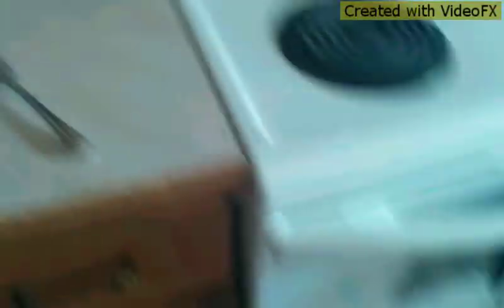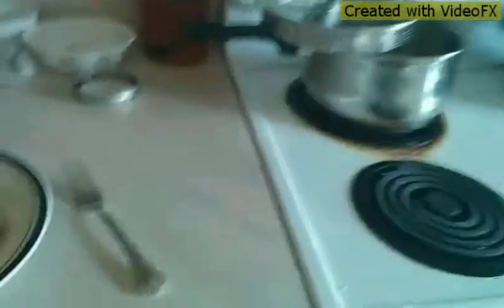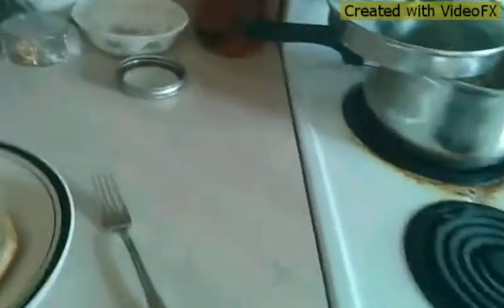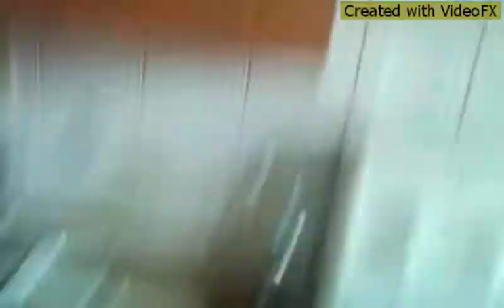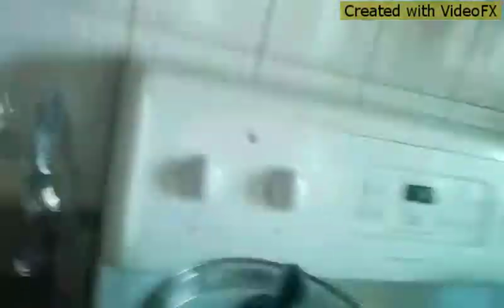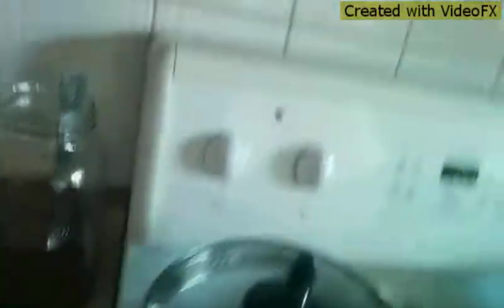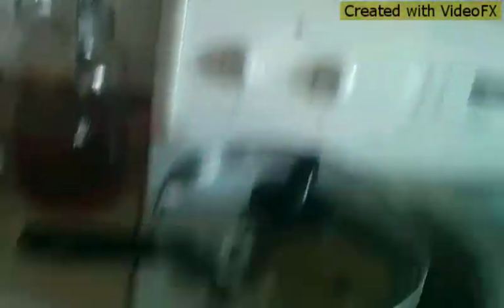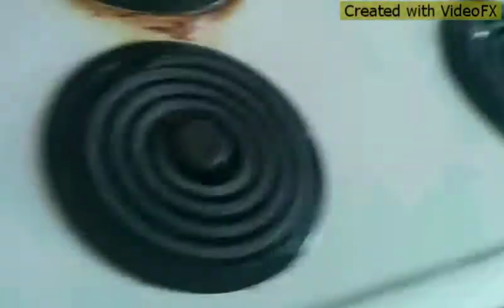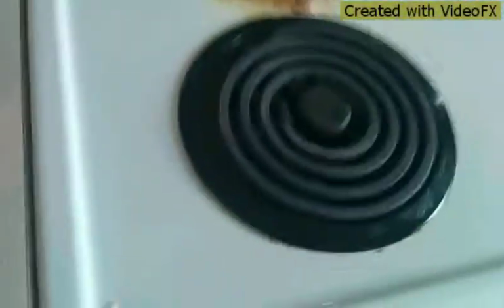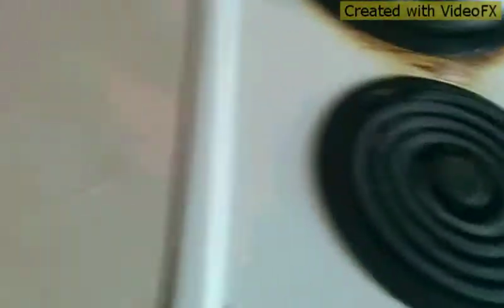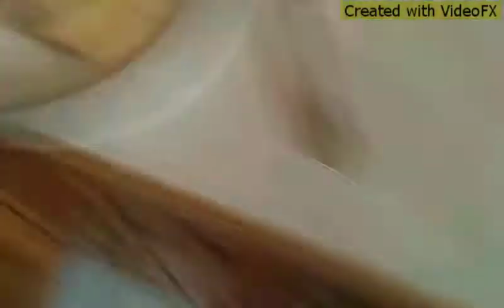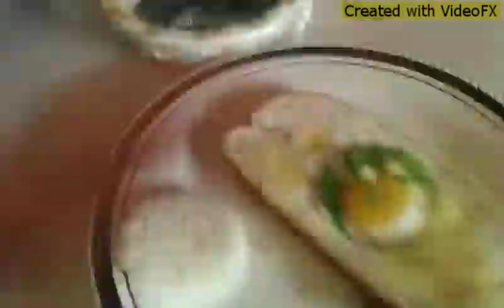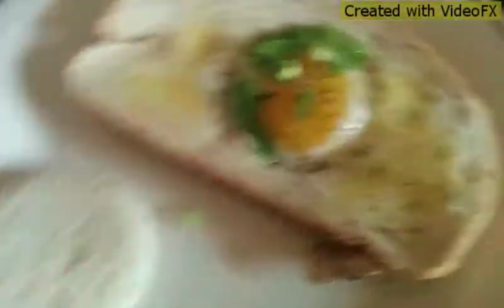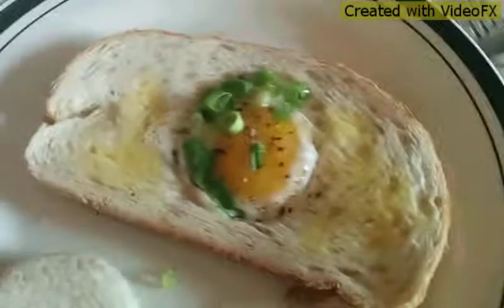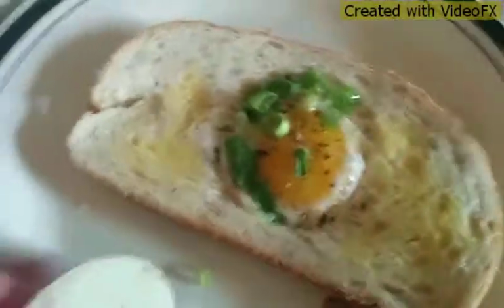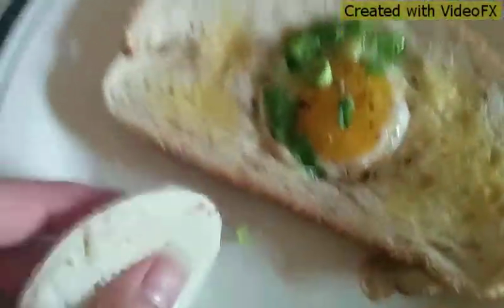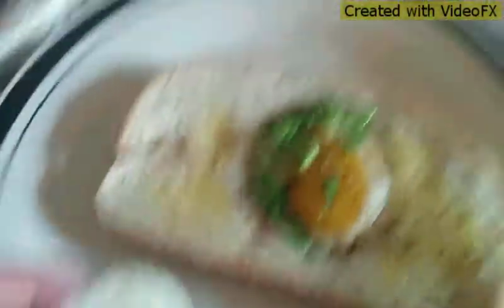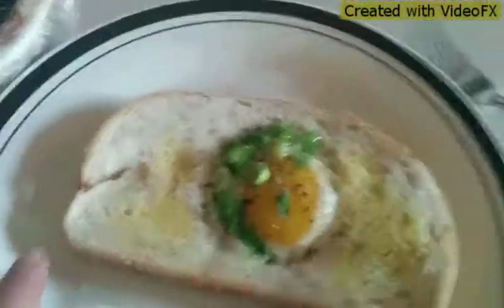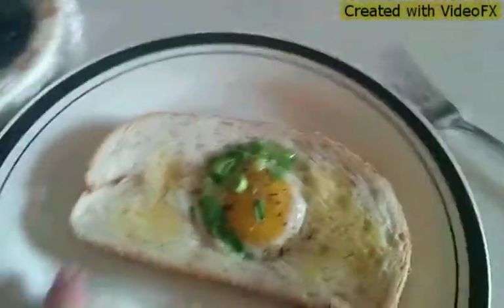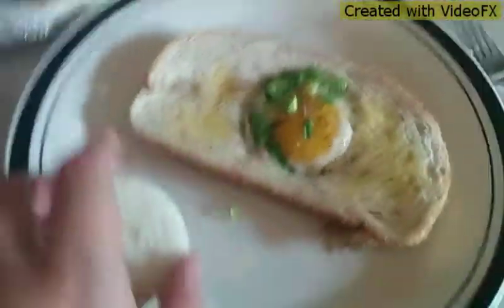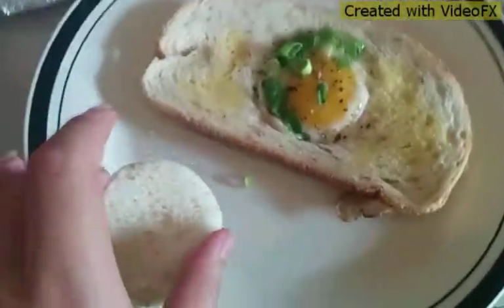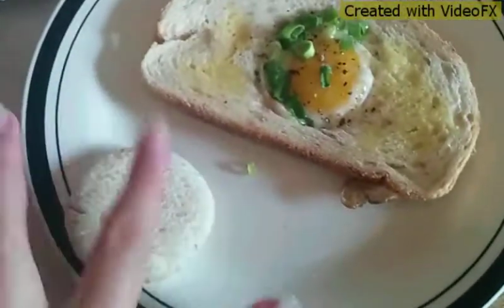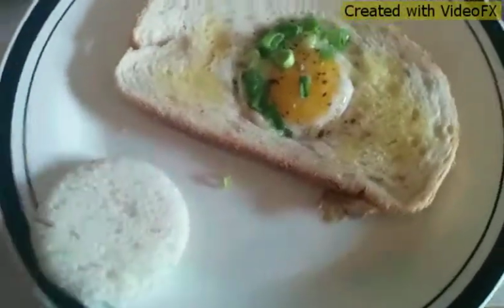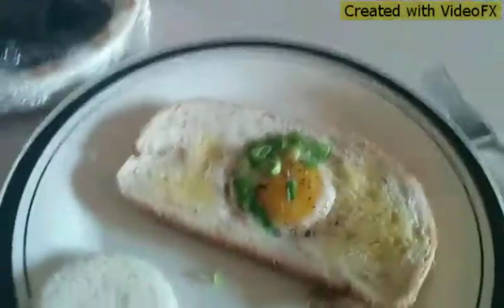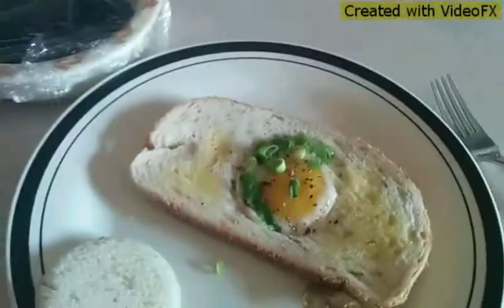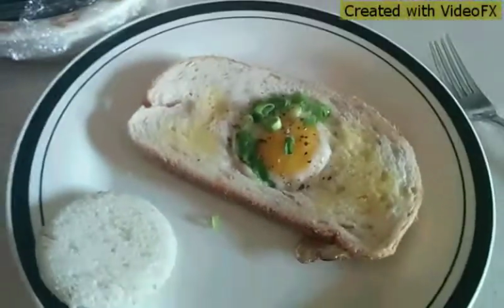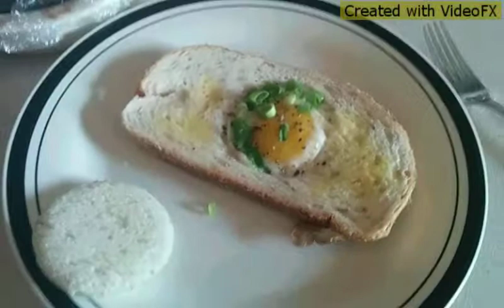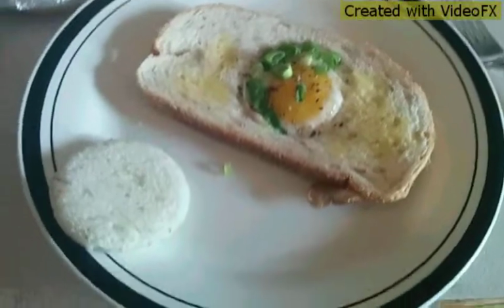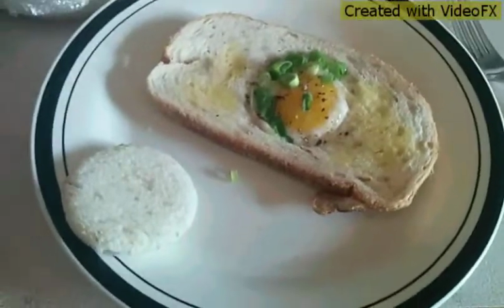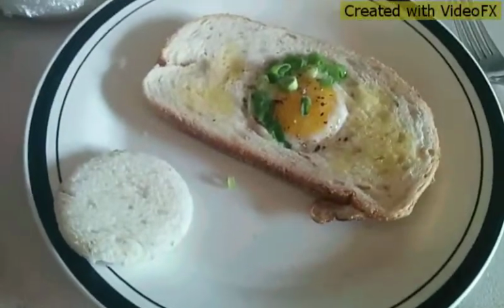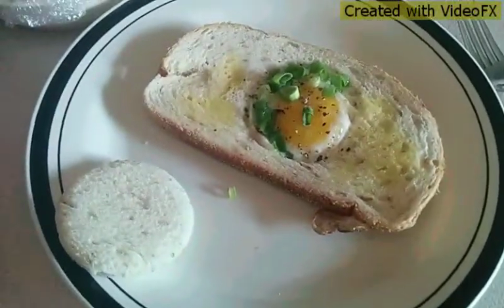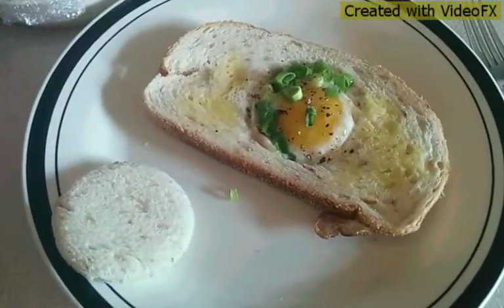When you're done making your egg, turn off the stove and bring your egg out of the pan and put it onto a plate. Ready to serve. So enjoy eating and cooking.